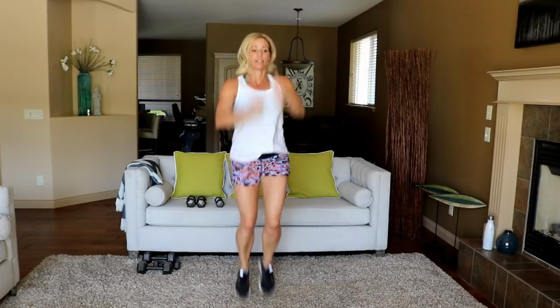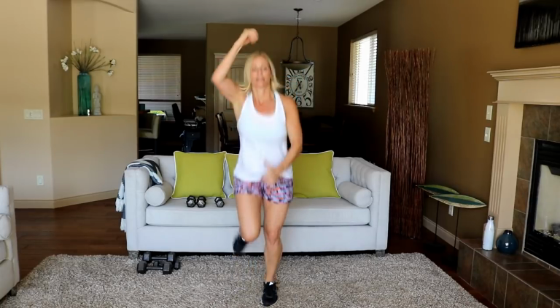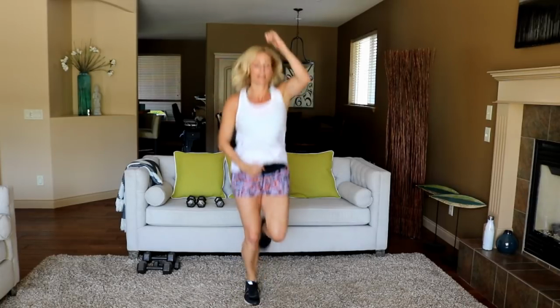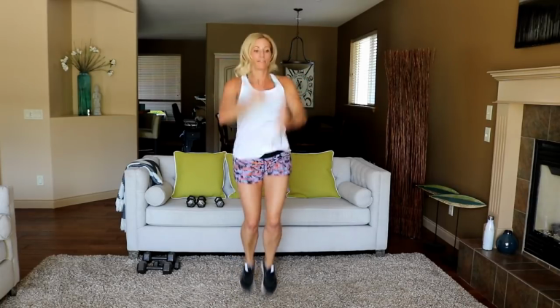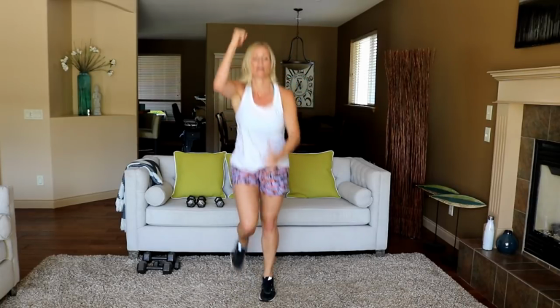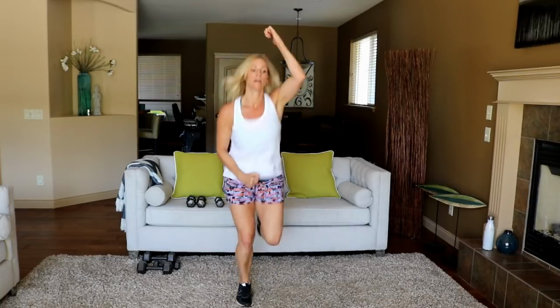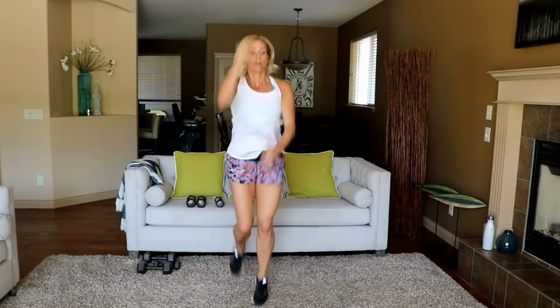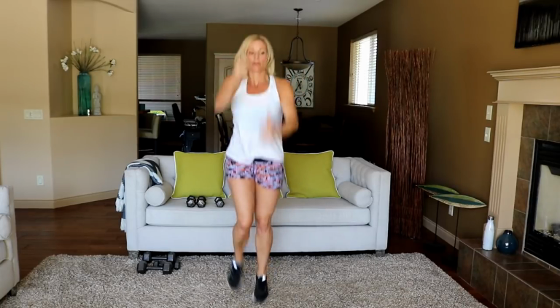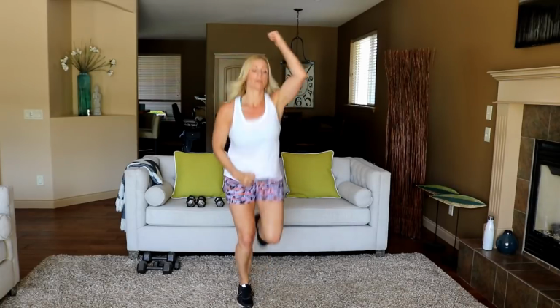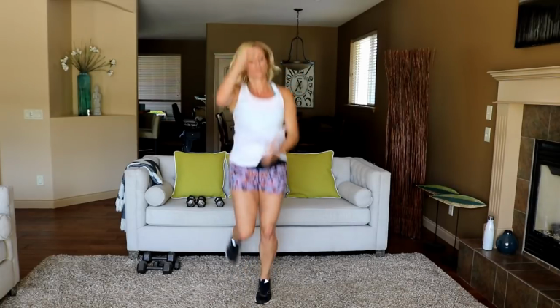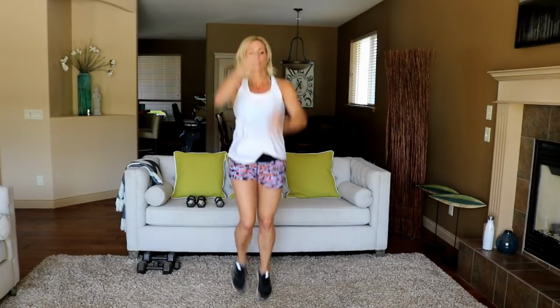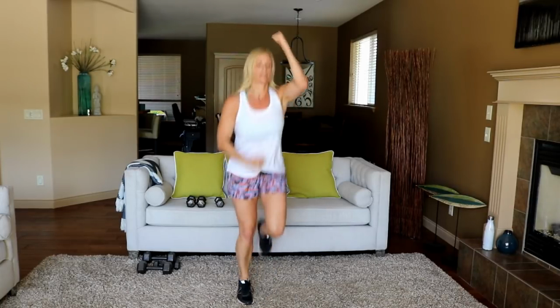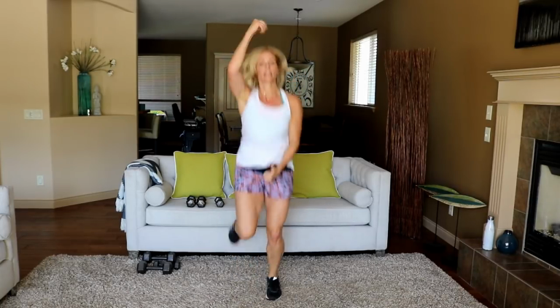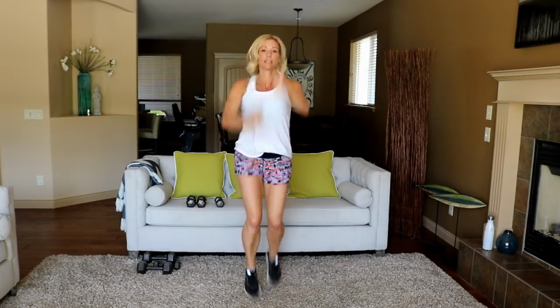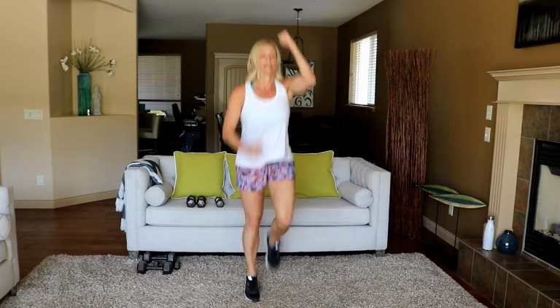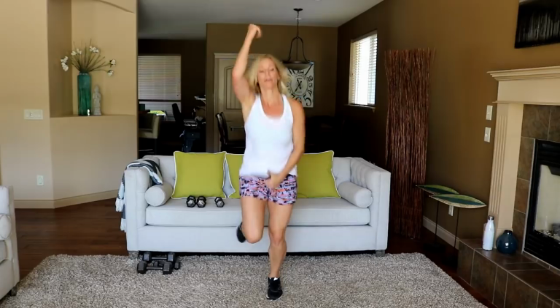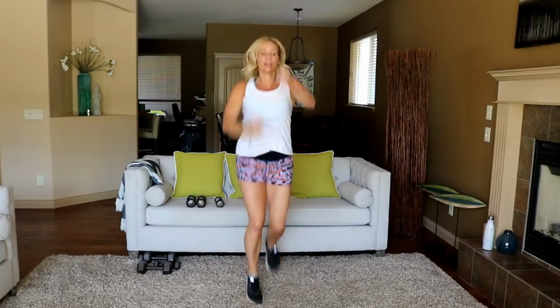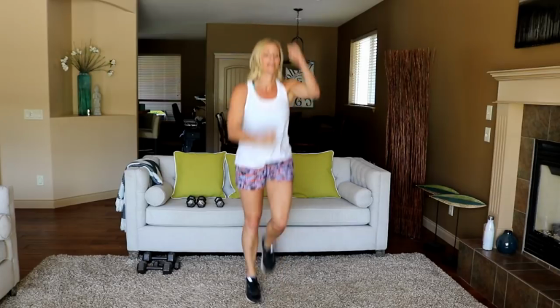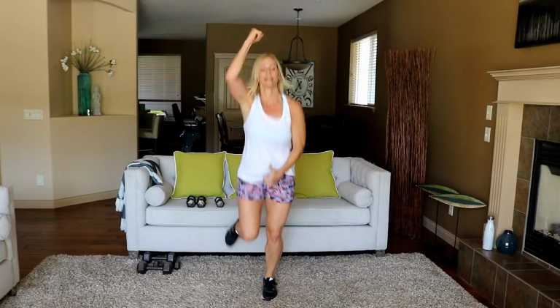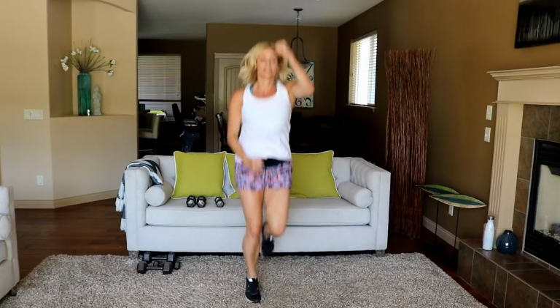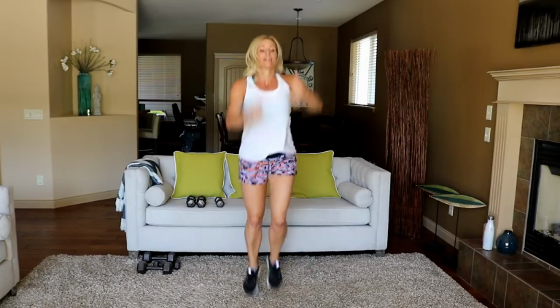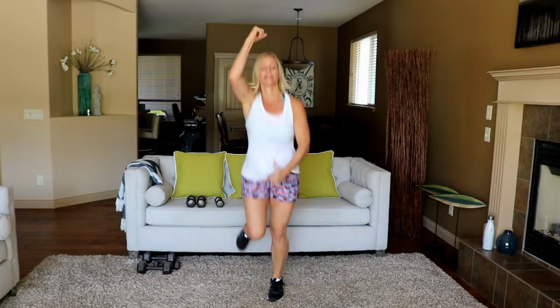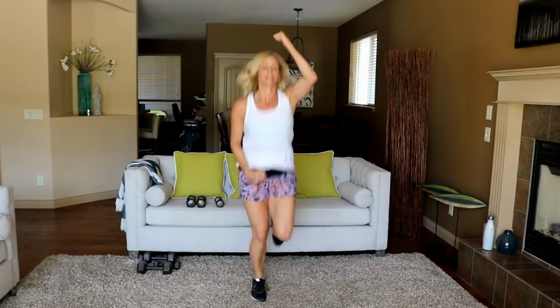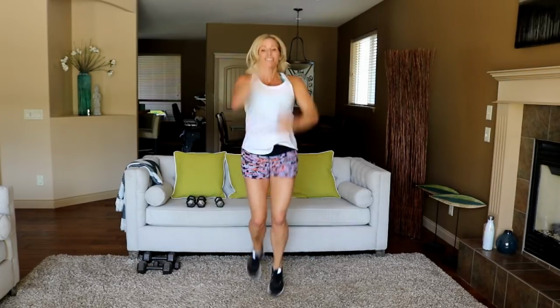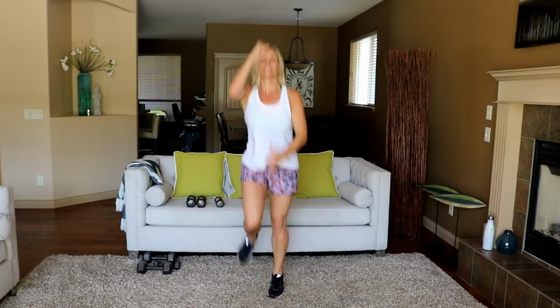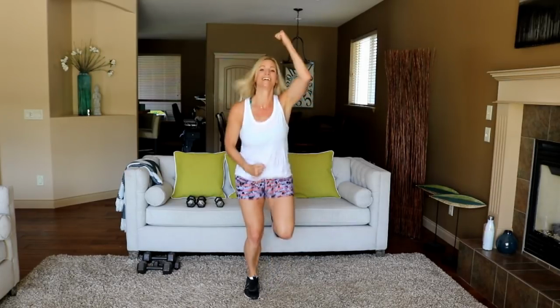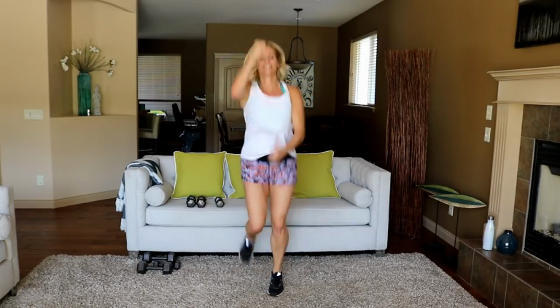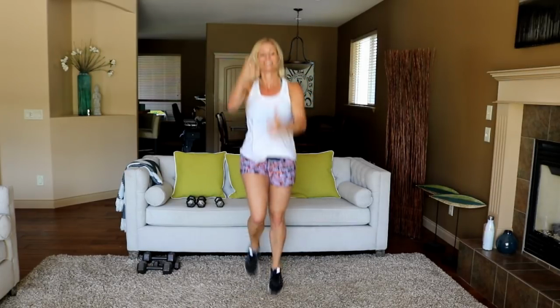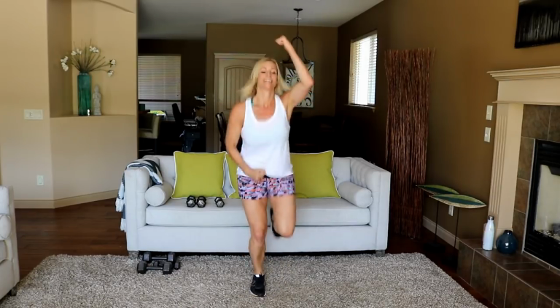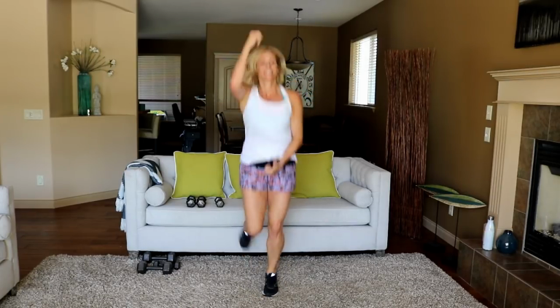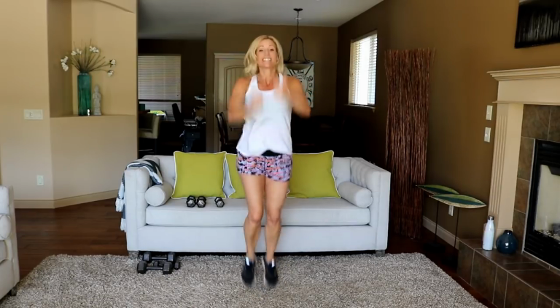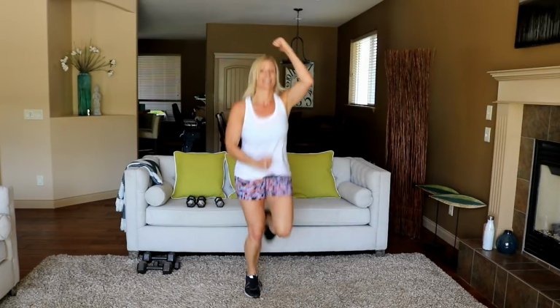I feel like I've already burned 400 calories. Three, two, time!